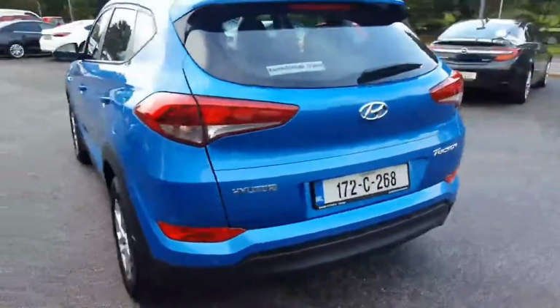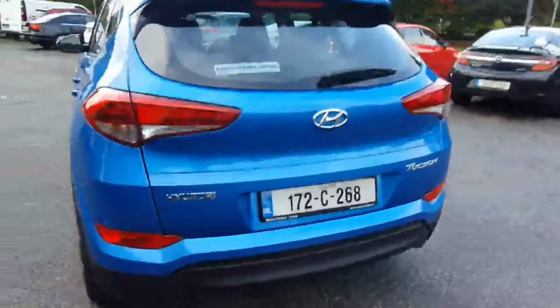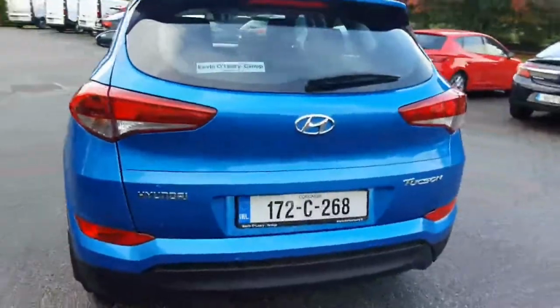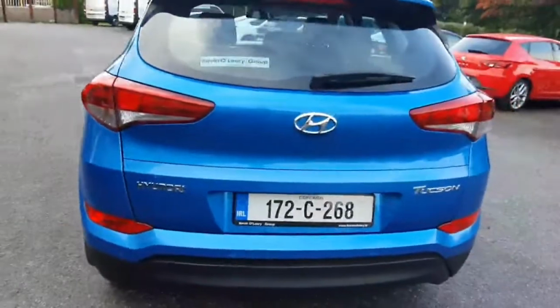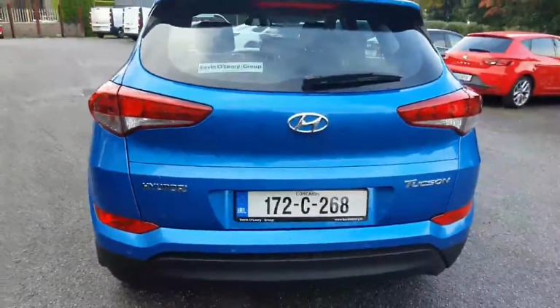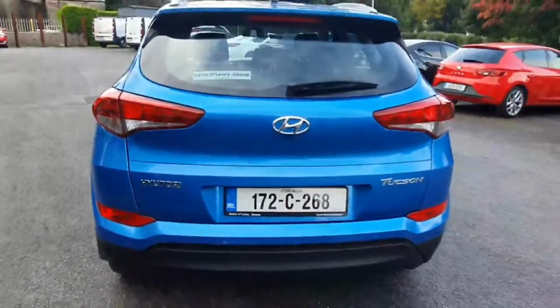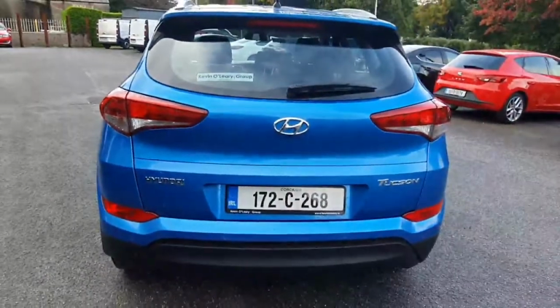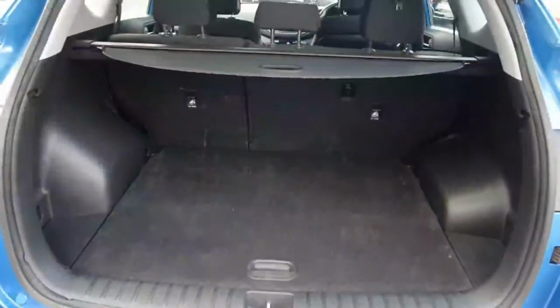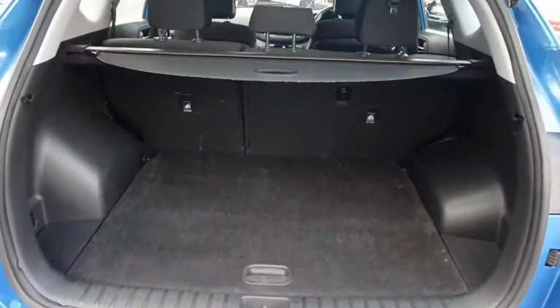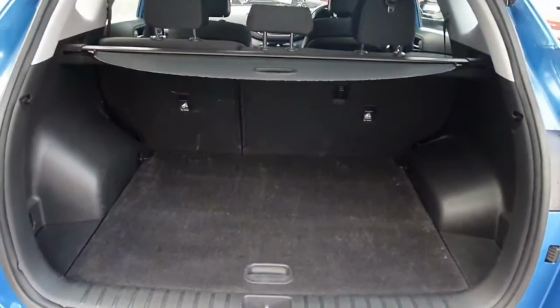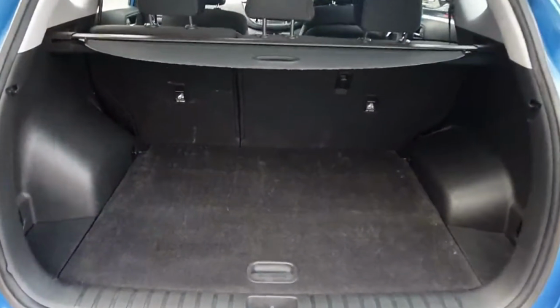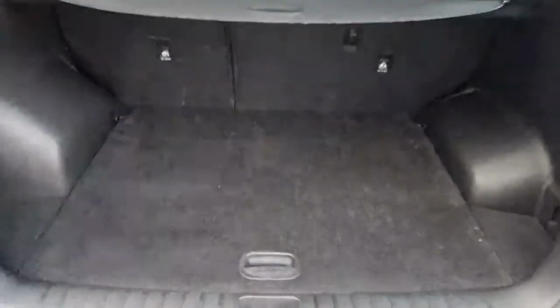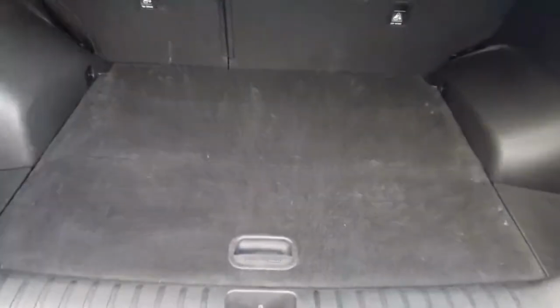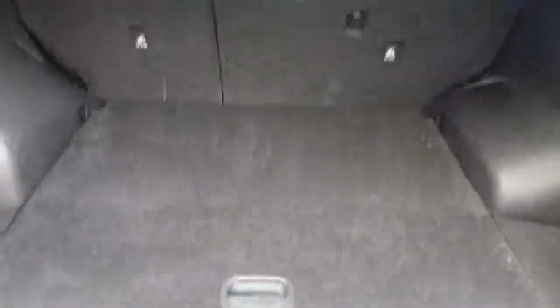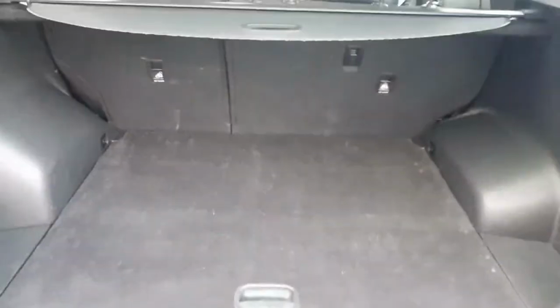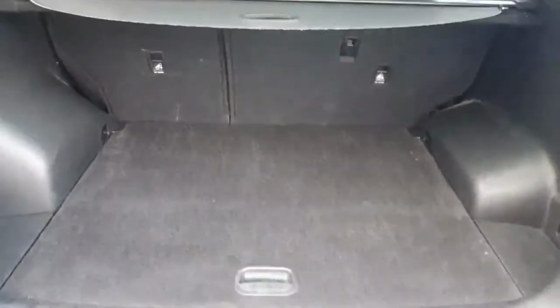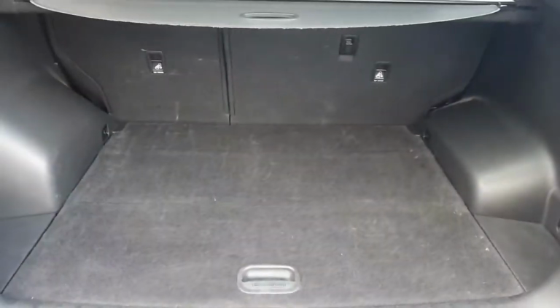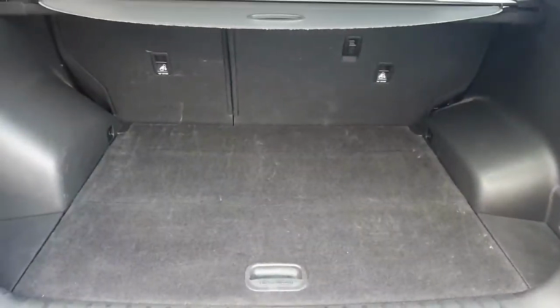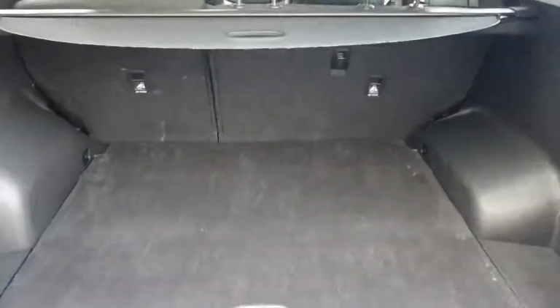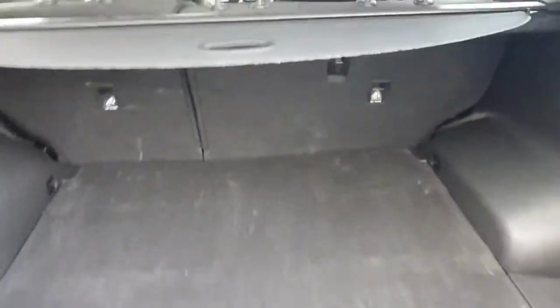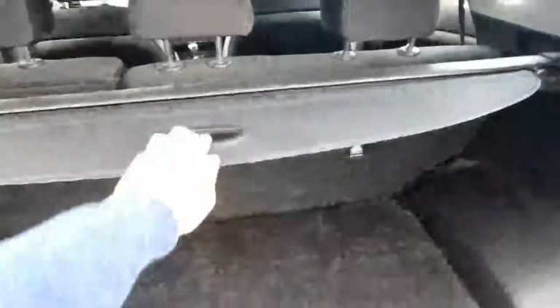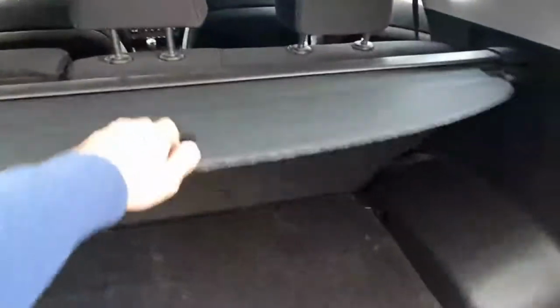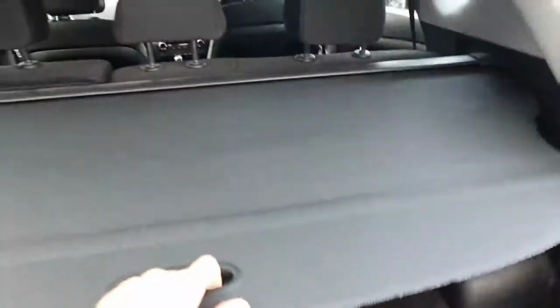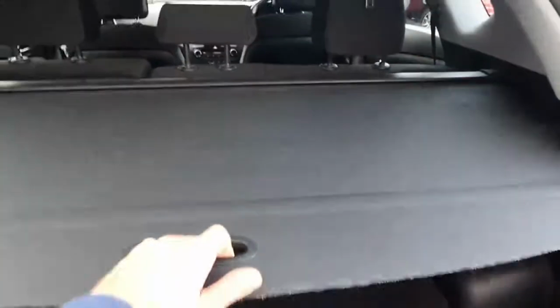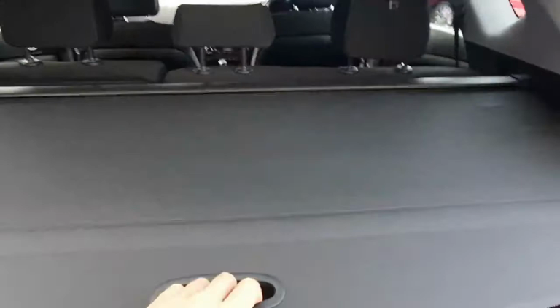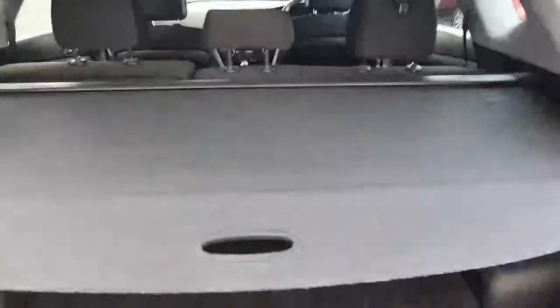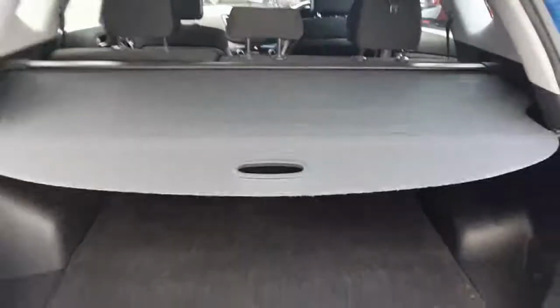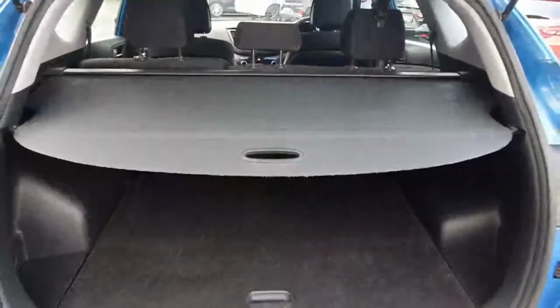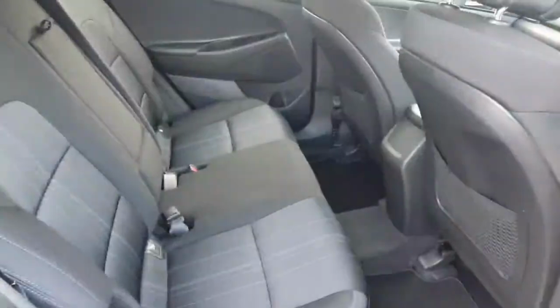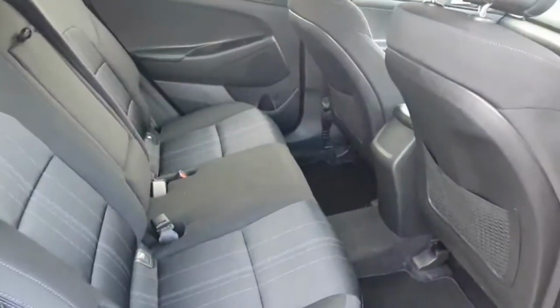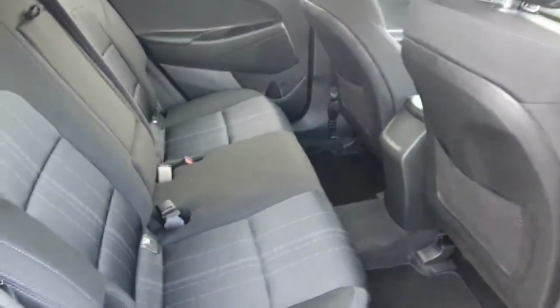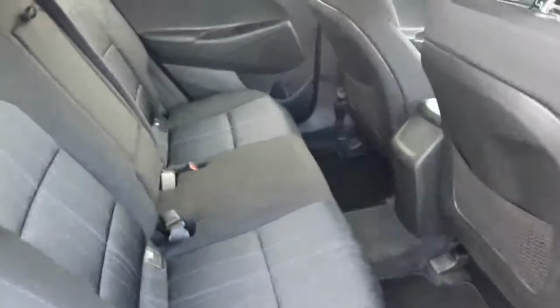You've got reversing sensors to the rear with a lovely chrome surround, the rear wiper, and a very spacious boot. The seats fold down 60/40 and you have a lovely cover here that extends over the boot too.